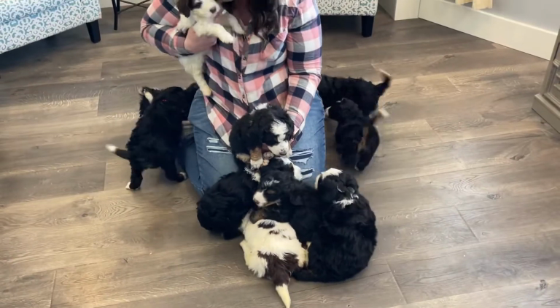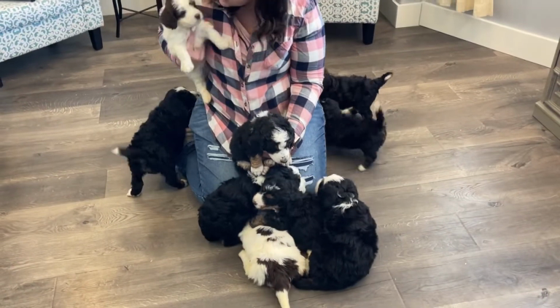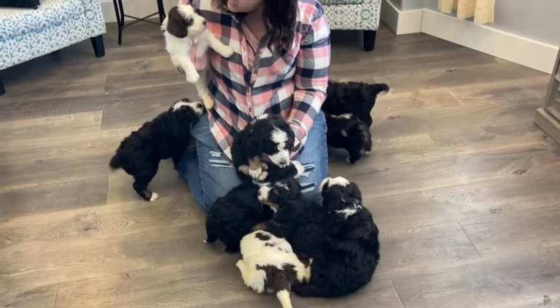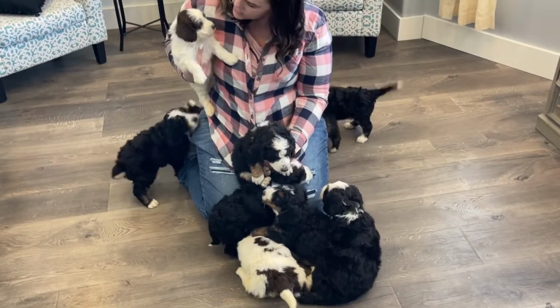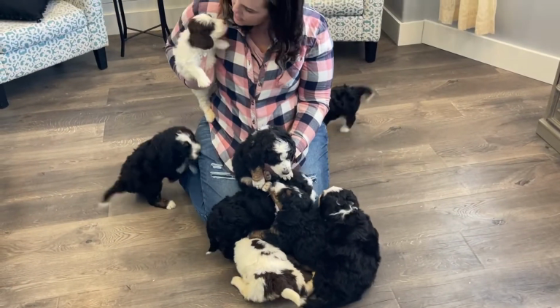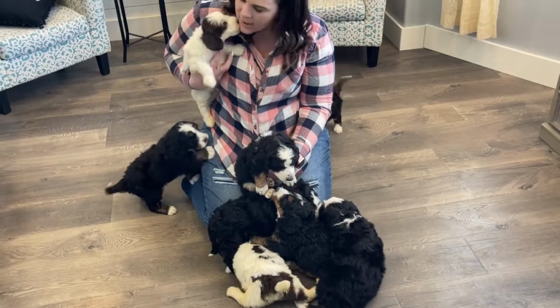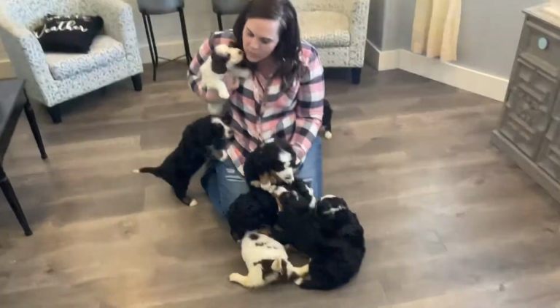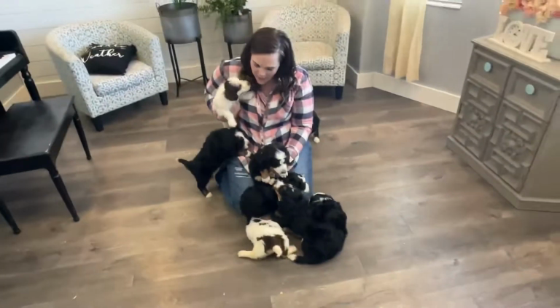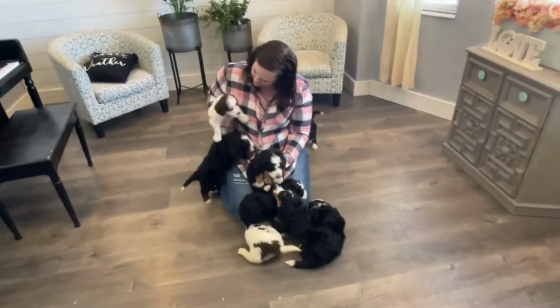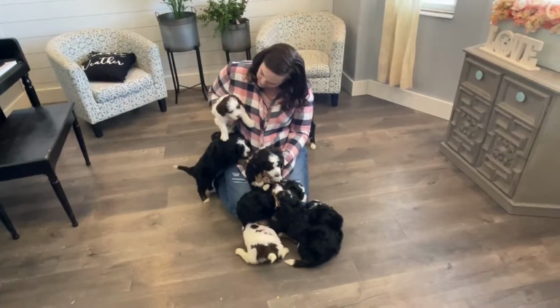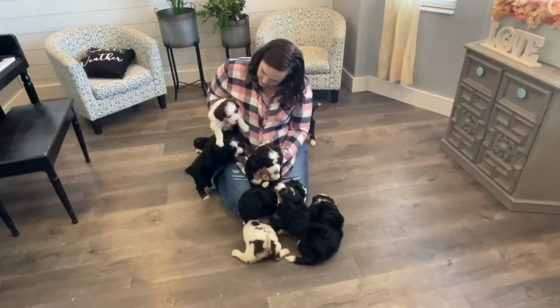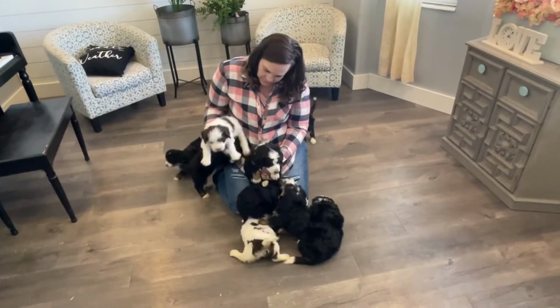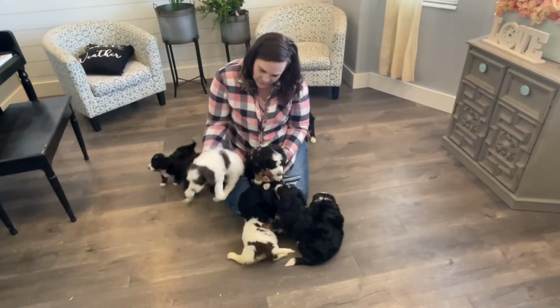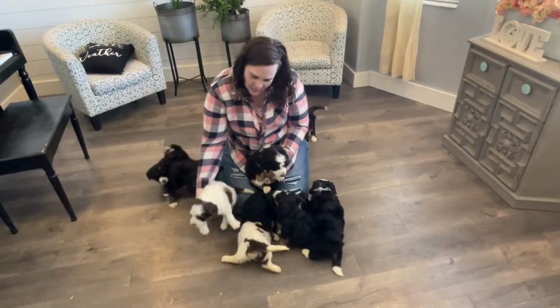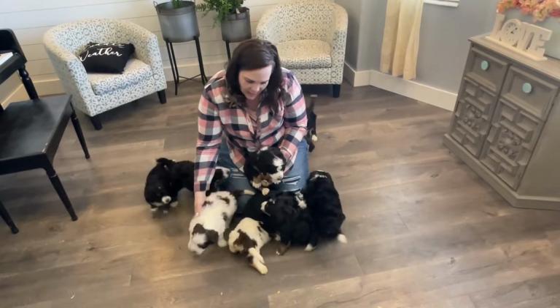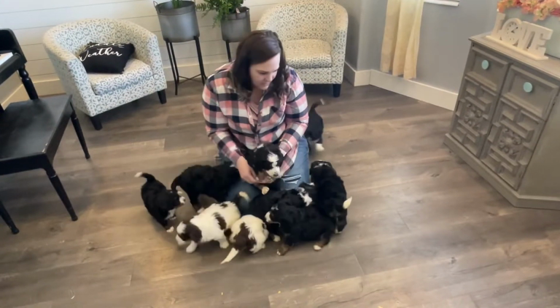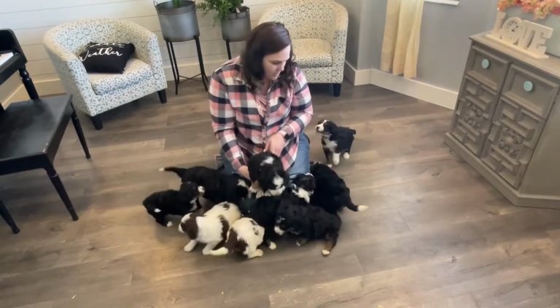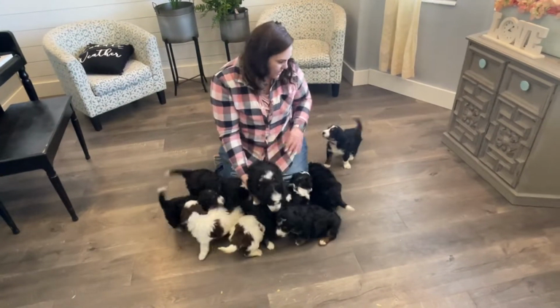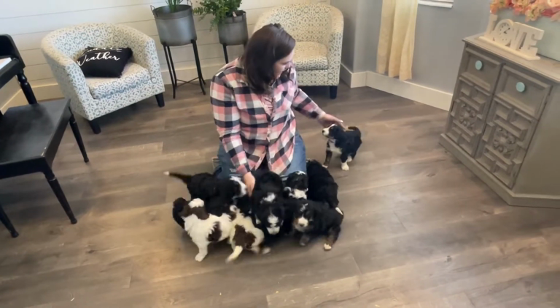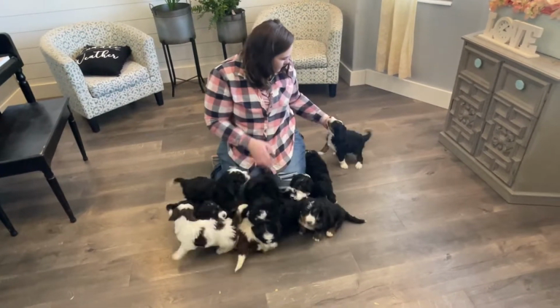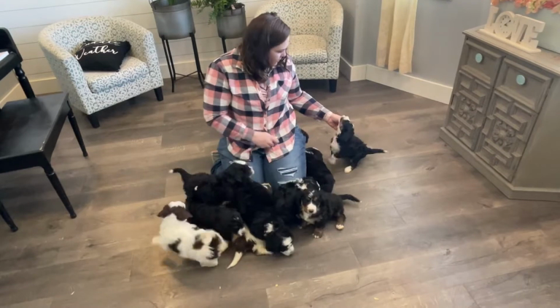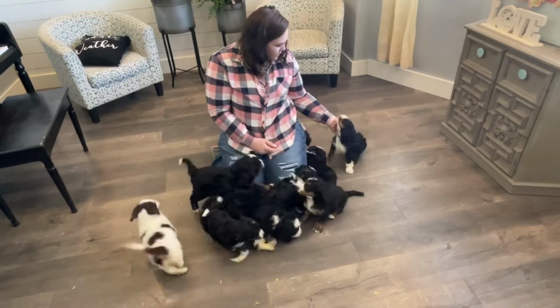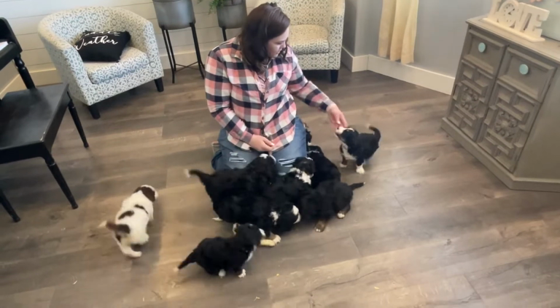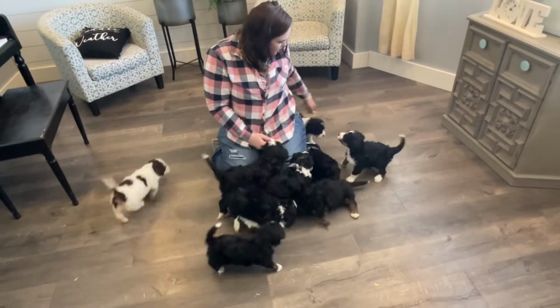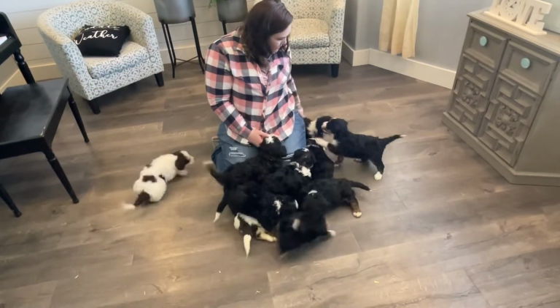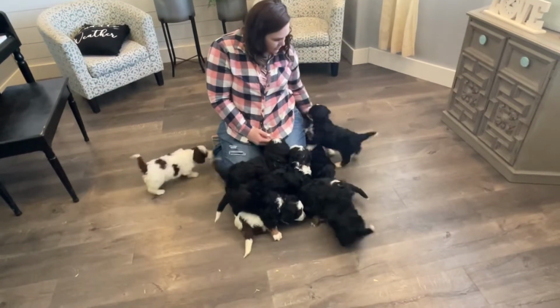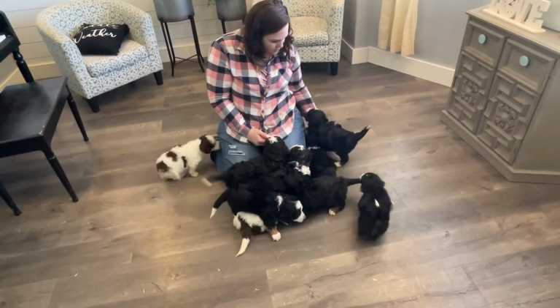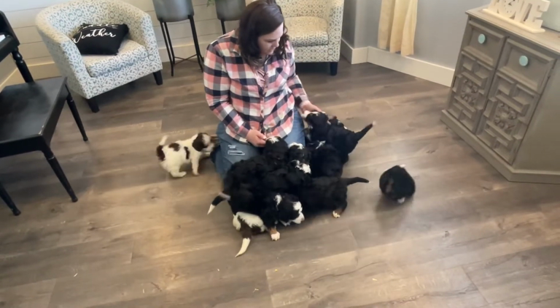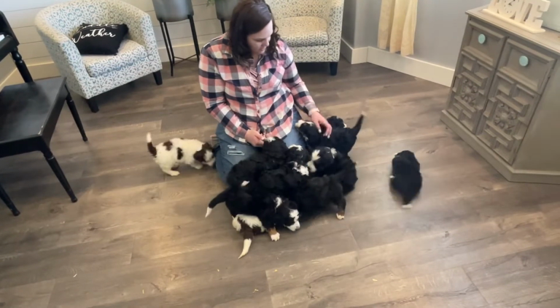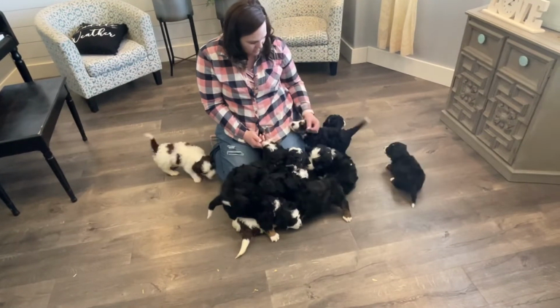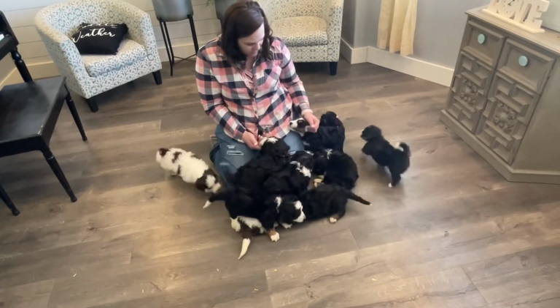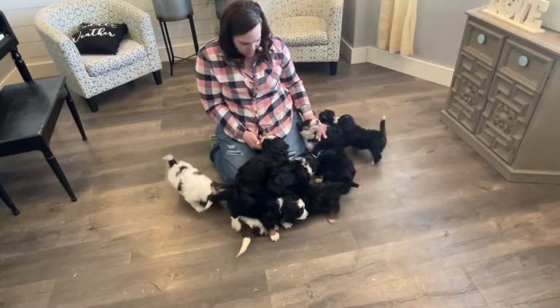These white ones are so cute. These are Marla's babies at five weeks old. They're just so fun and playful and we're just loving every minute with them.